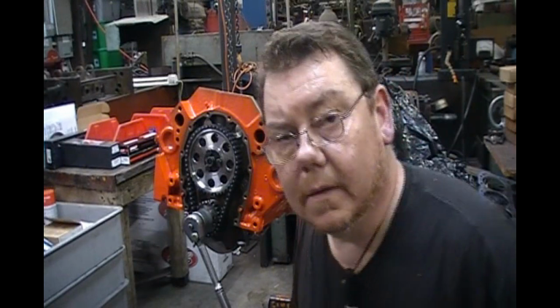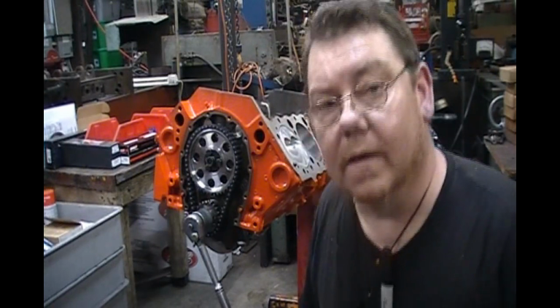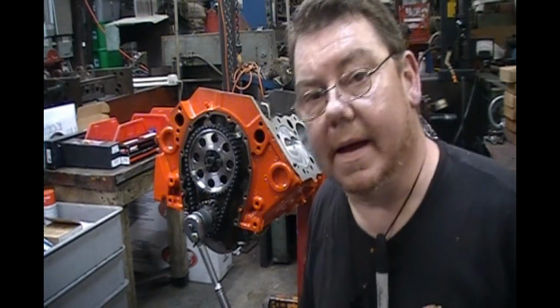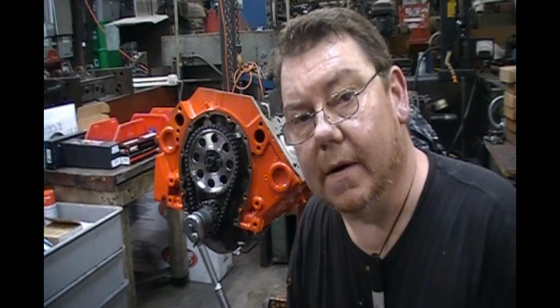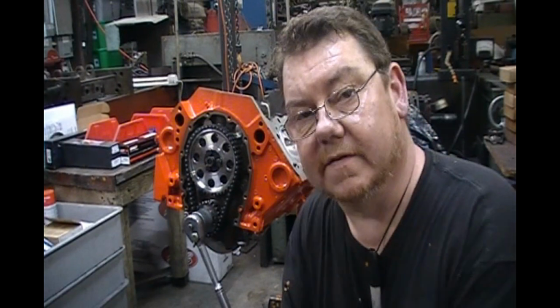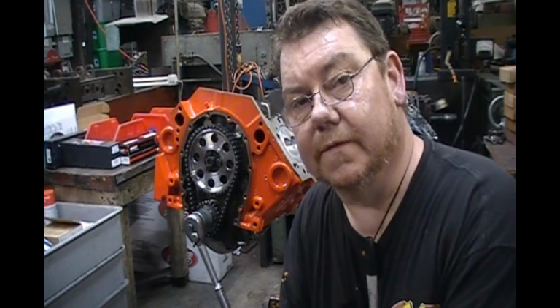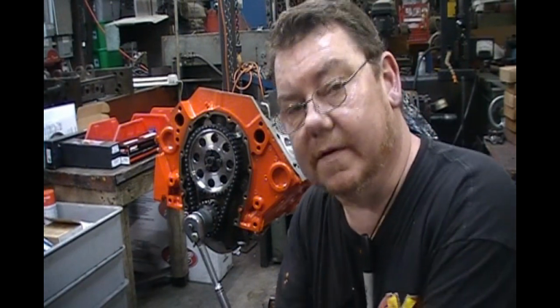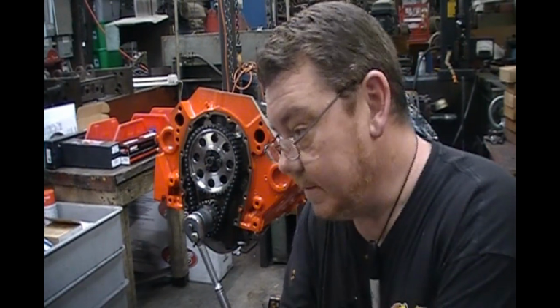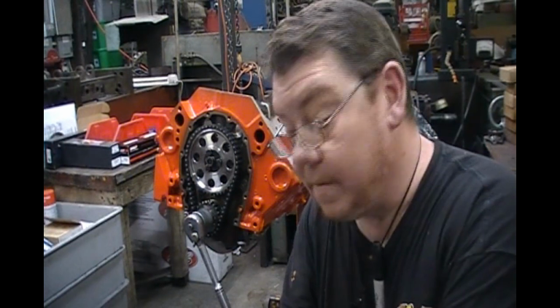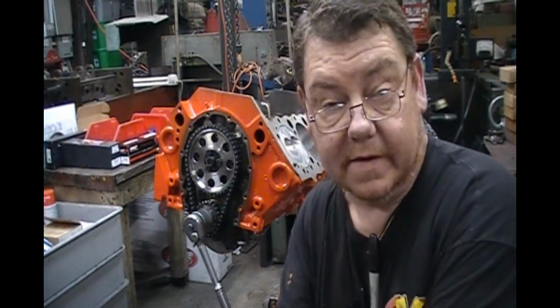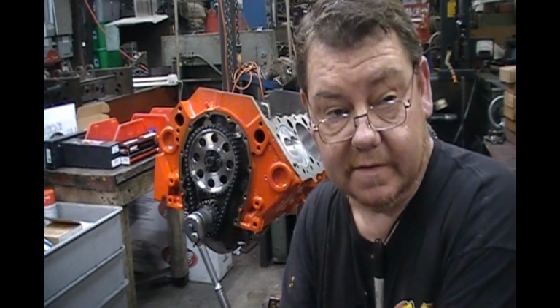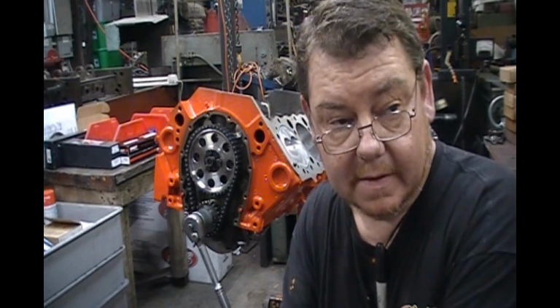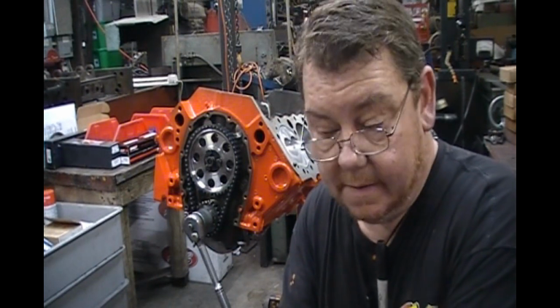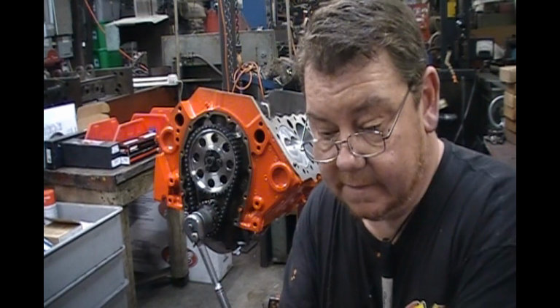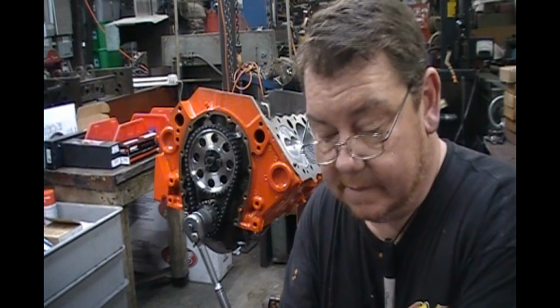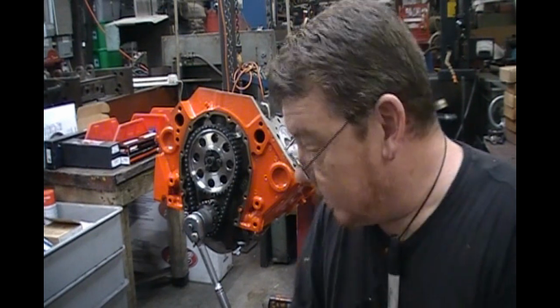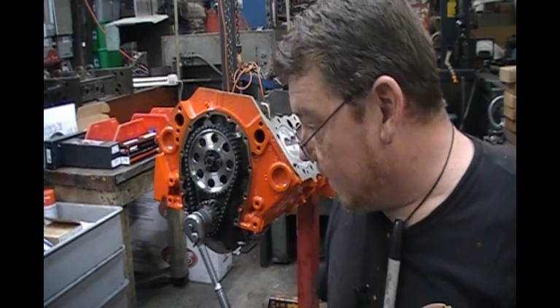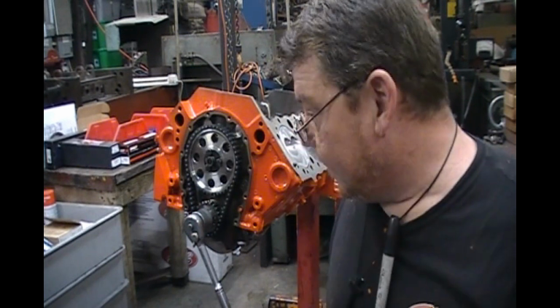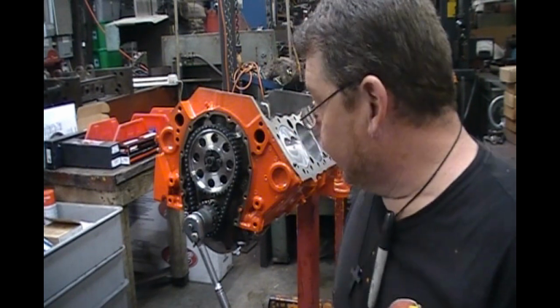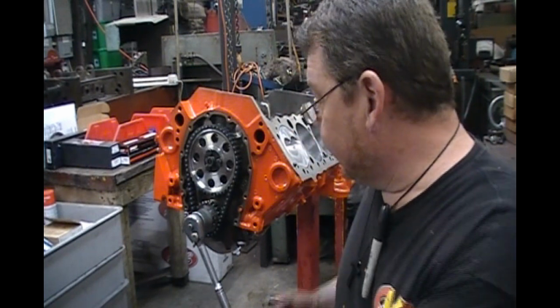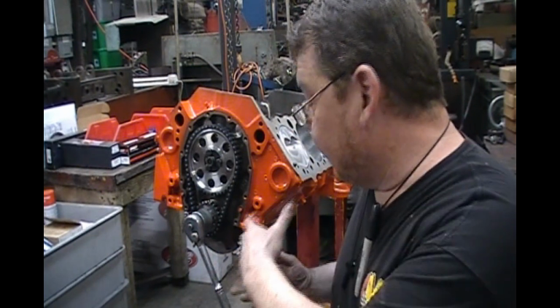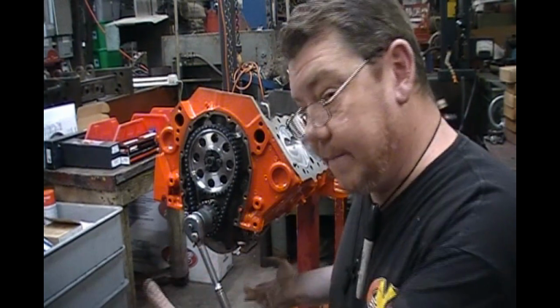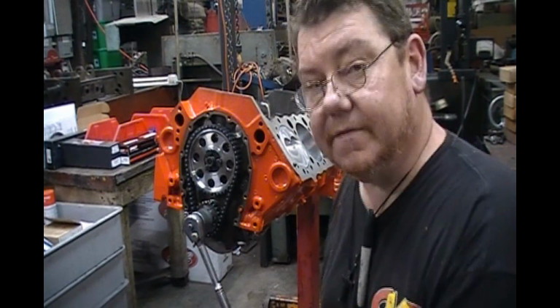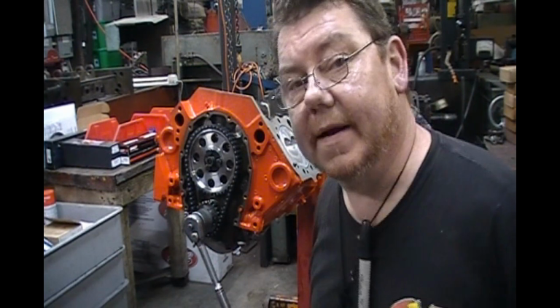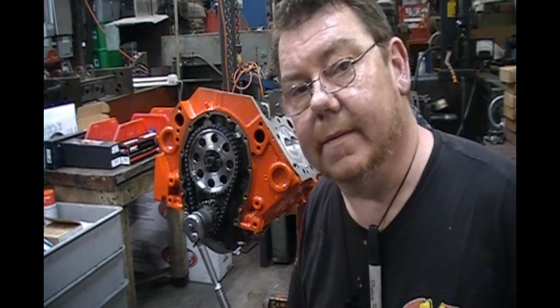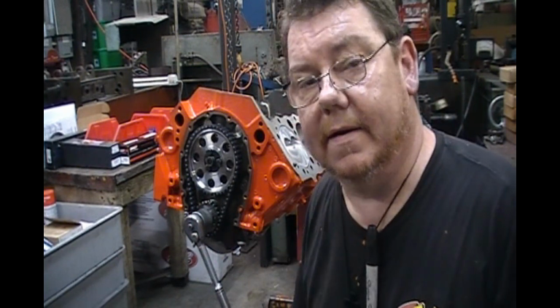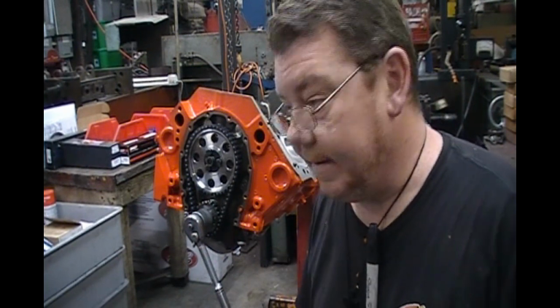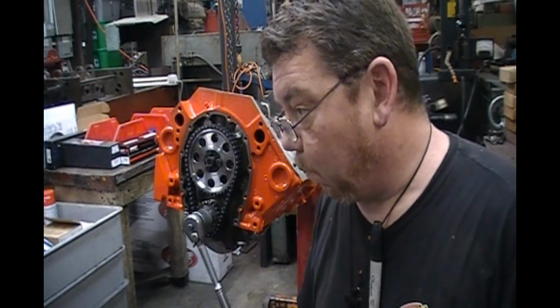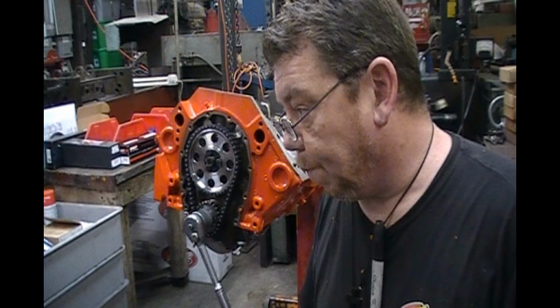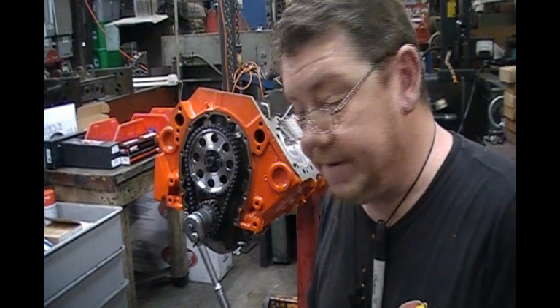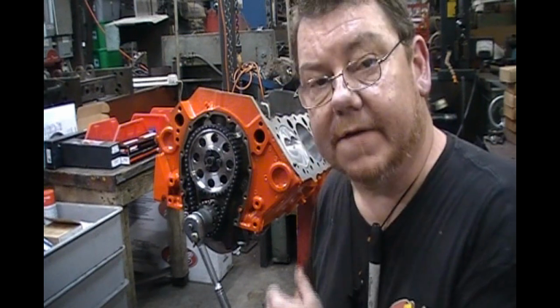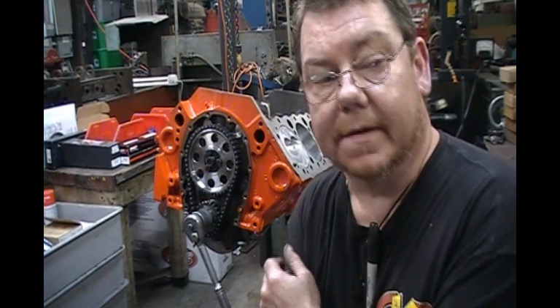Welcome back to Mark and Misty's Performance, home of Mark's Racing Engines. Now that we've got our camshaft degreed in, we need to check the piston-to-valve clearance.